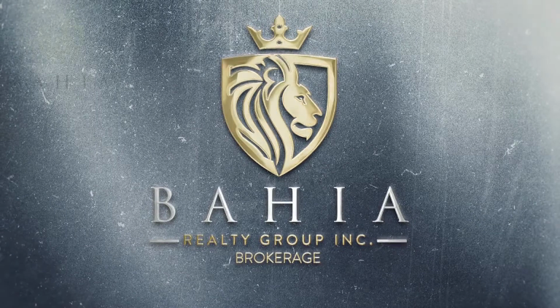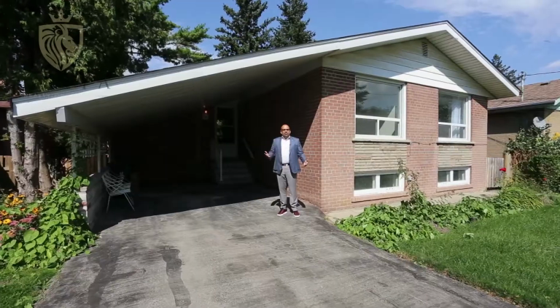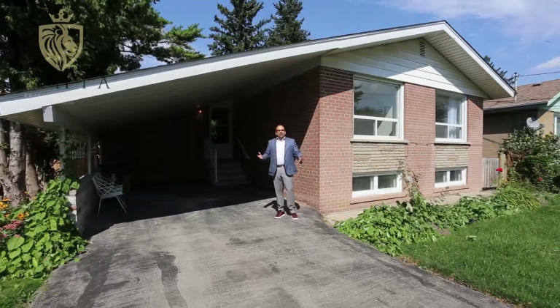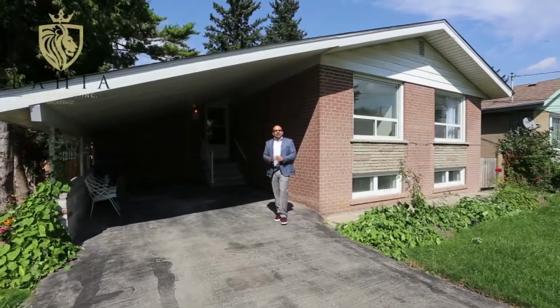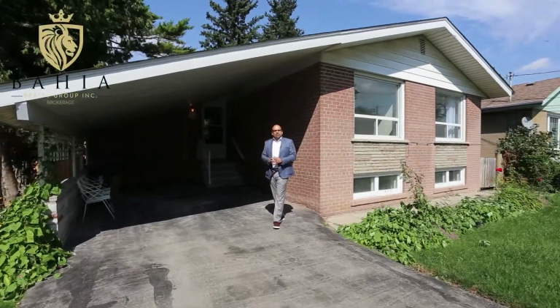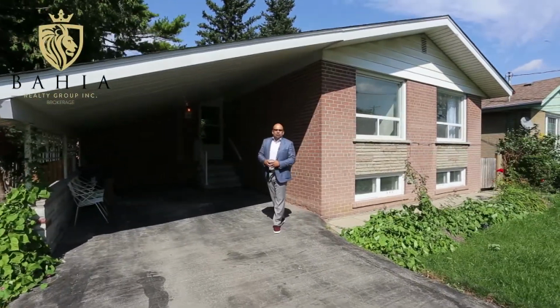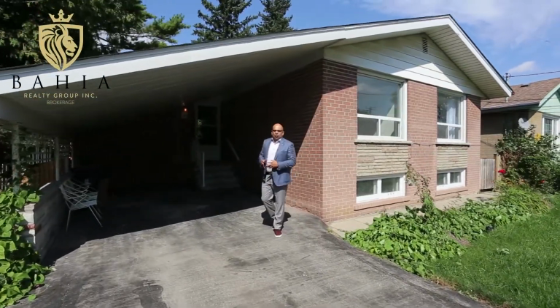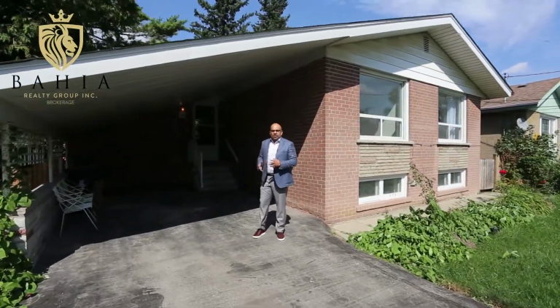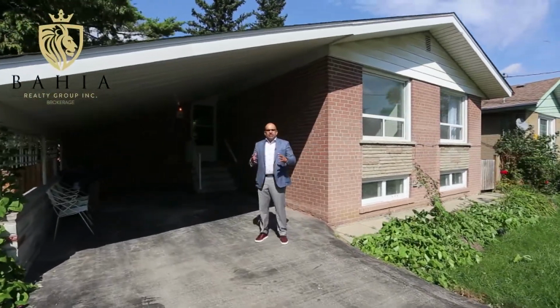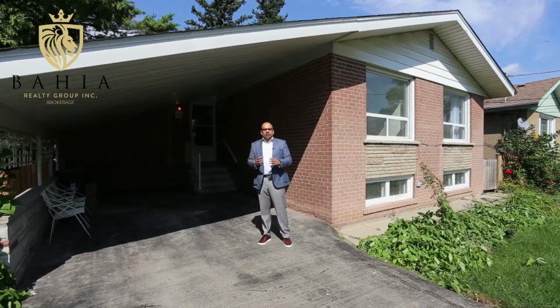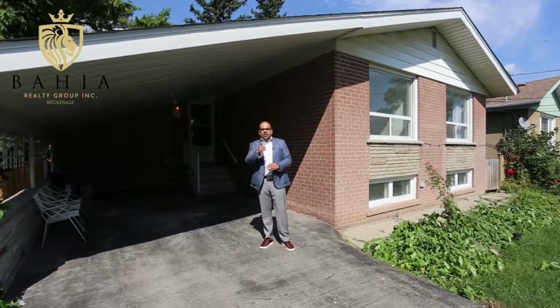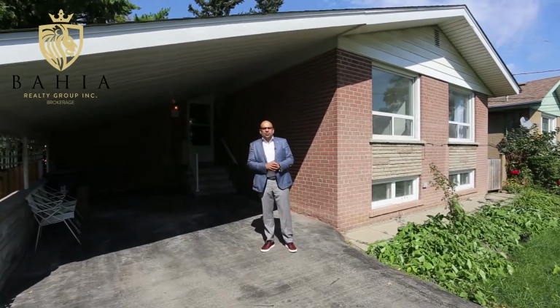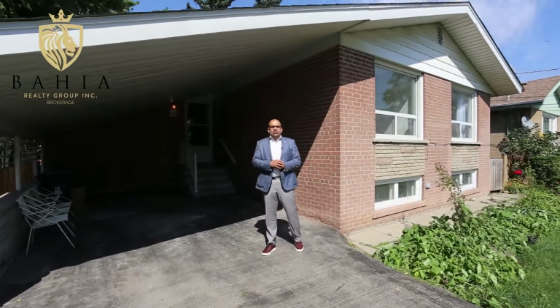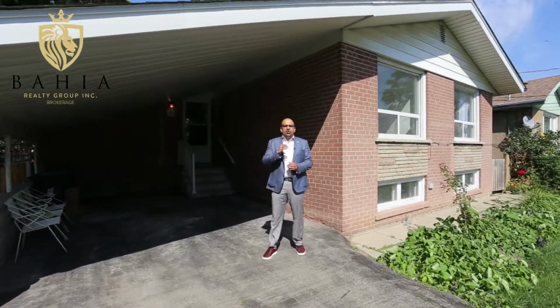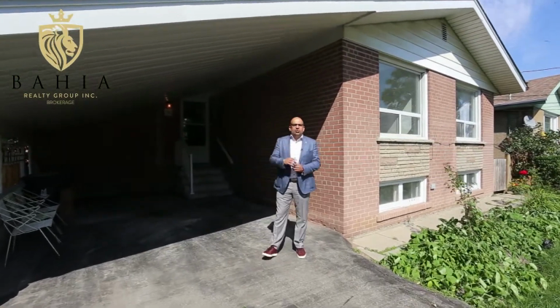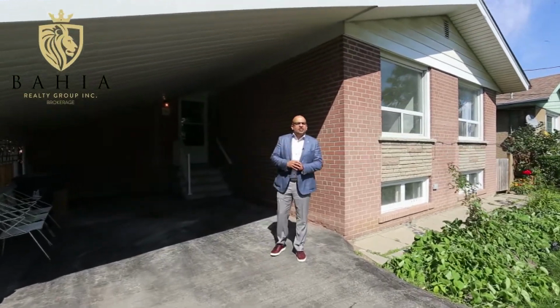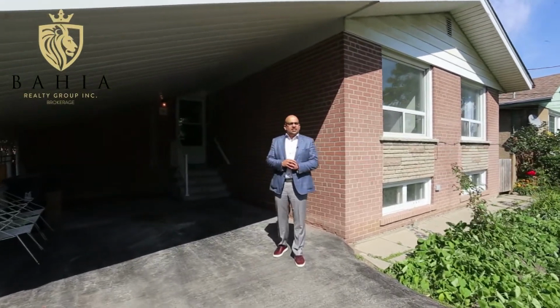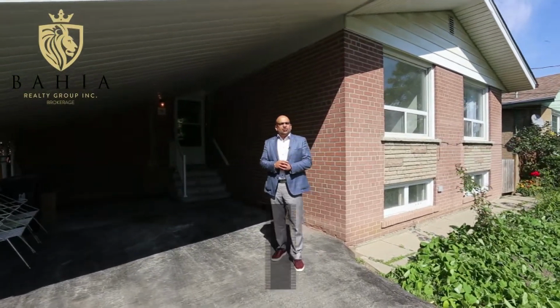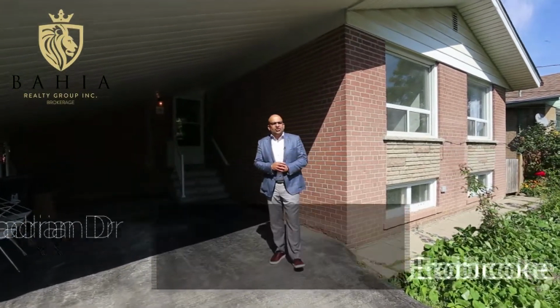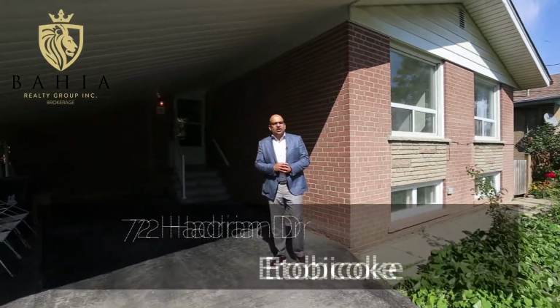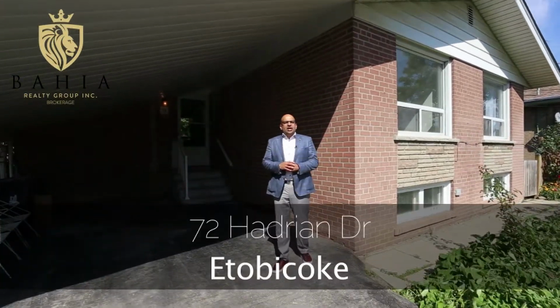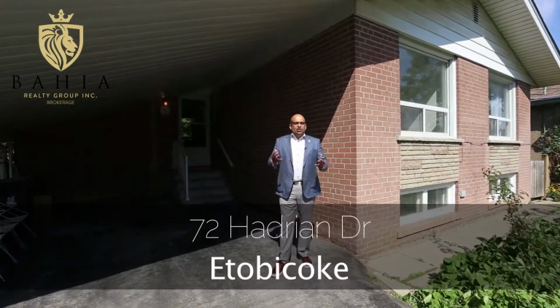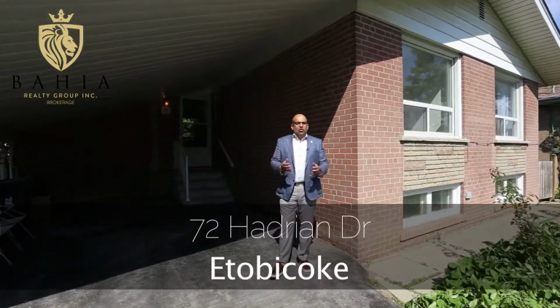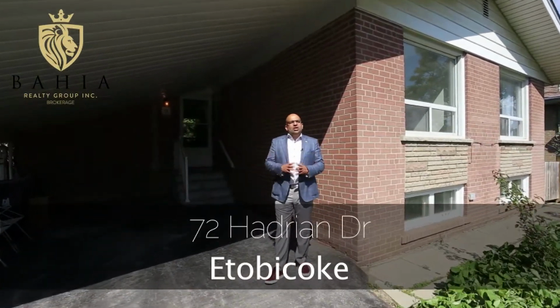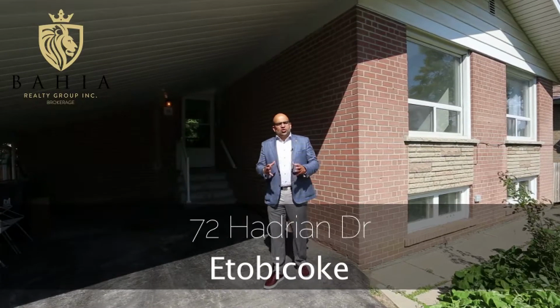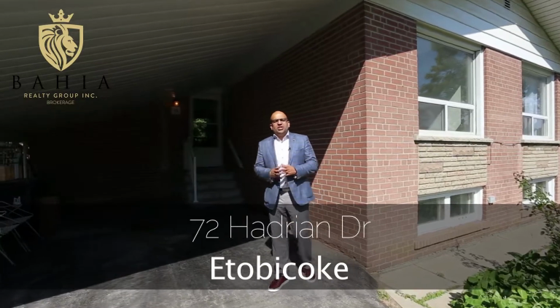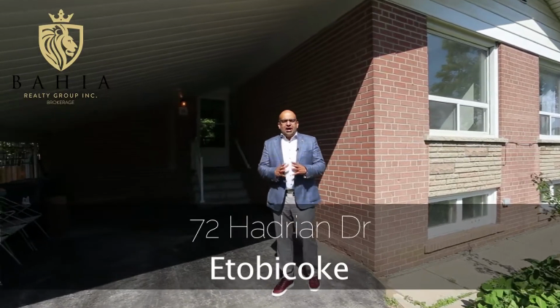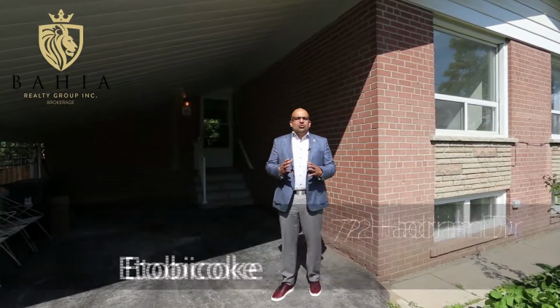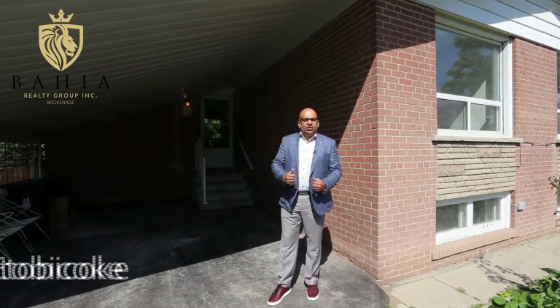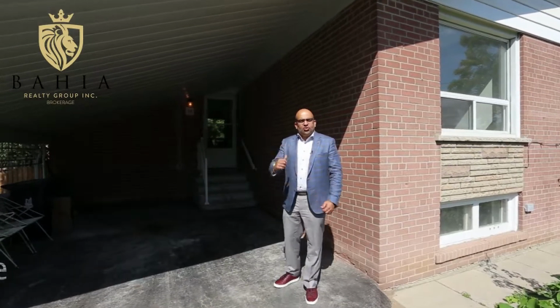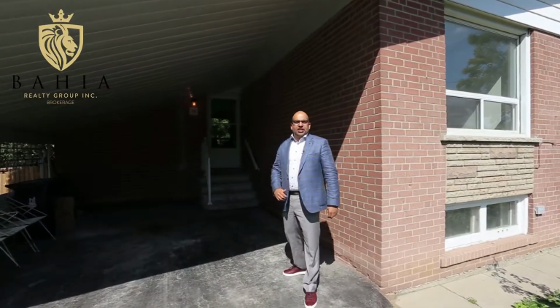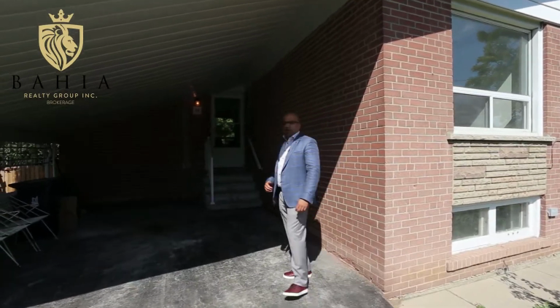Hey everybody, this is Jaz Bahia, broker owner at the Bahia Realty Group, and I'd like to welcome you to our newest listing at 72 Hadrian in Etobicoke. This home is an absolute beauty. Let's go inside and have a look.